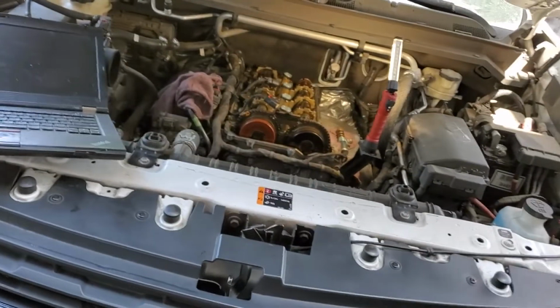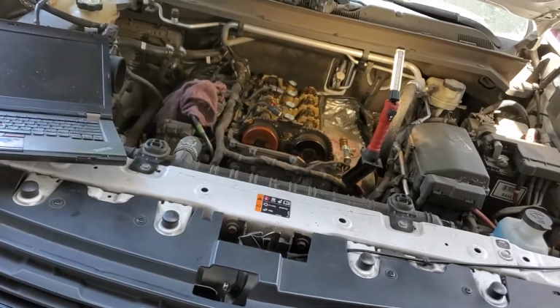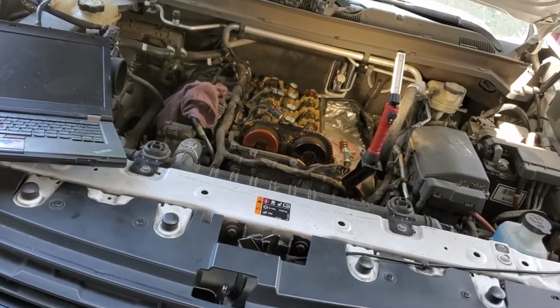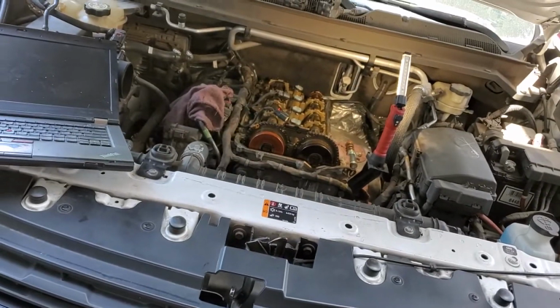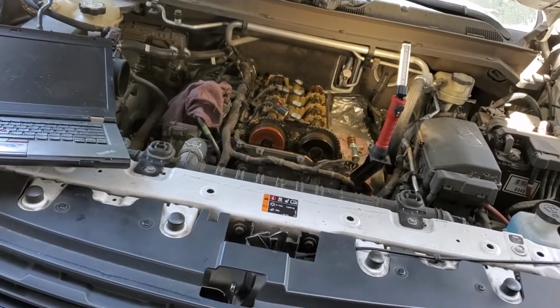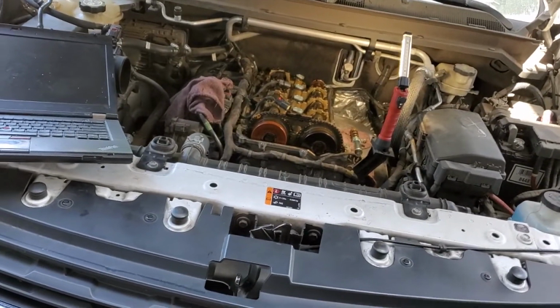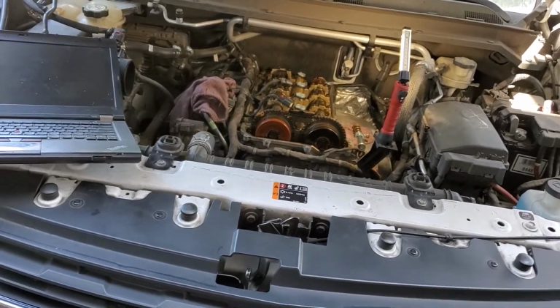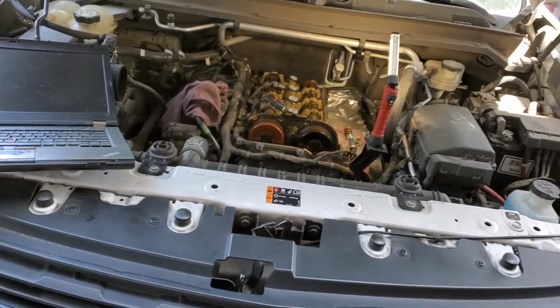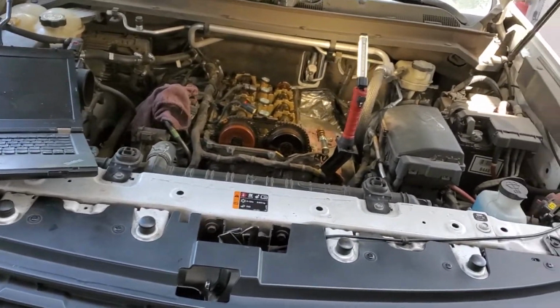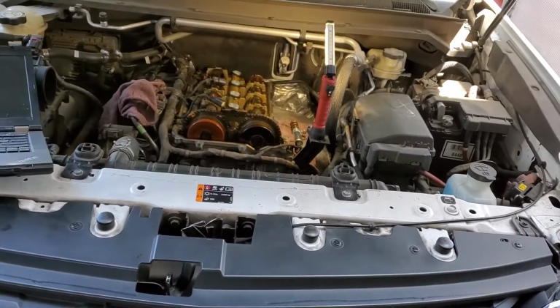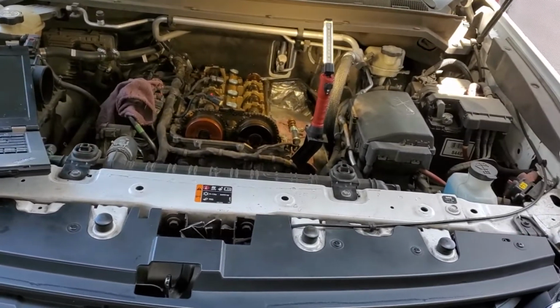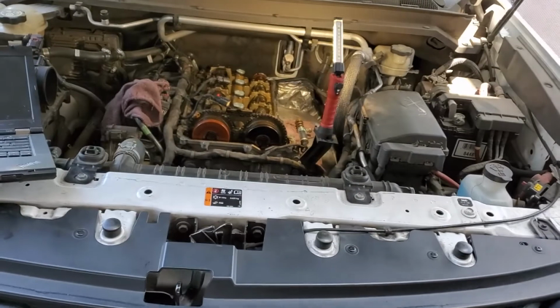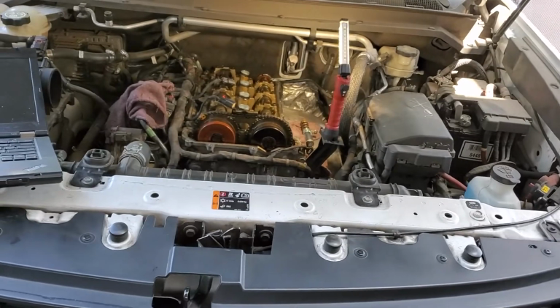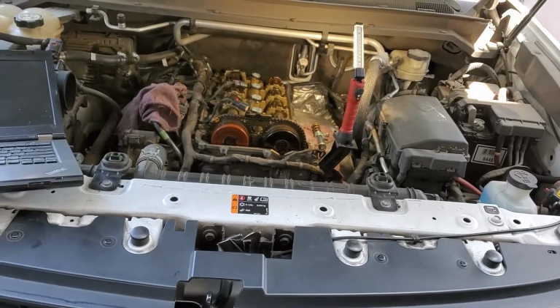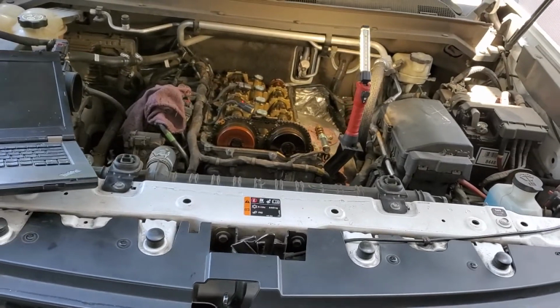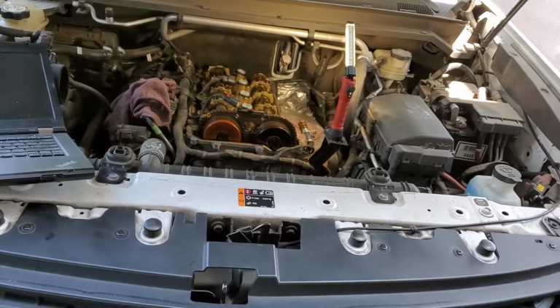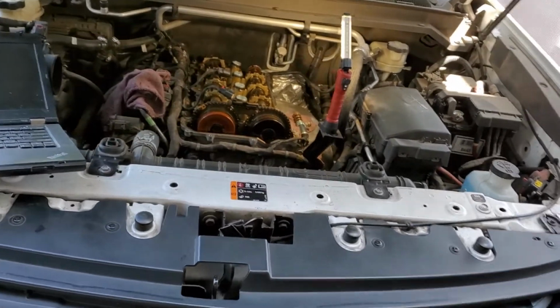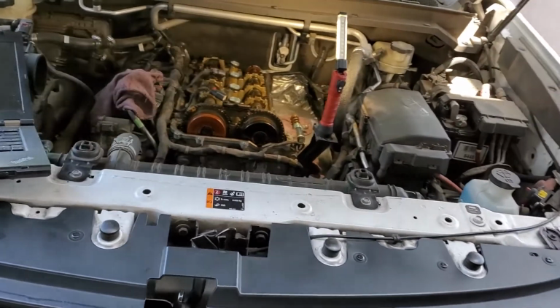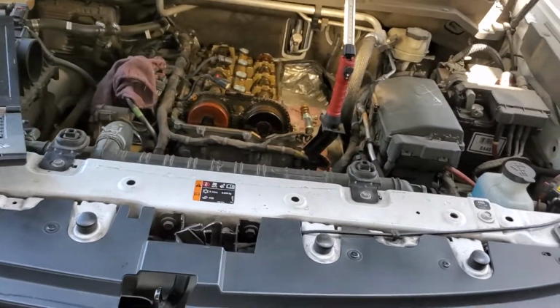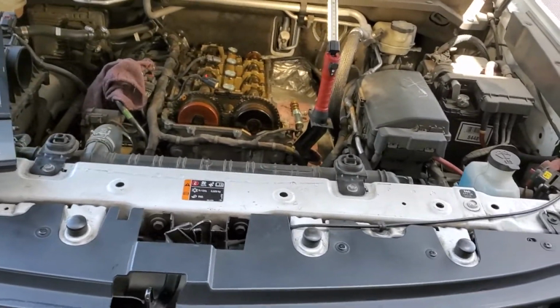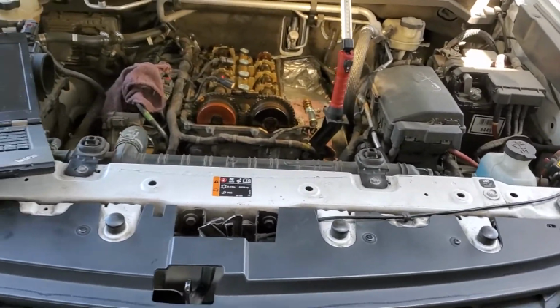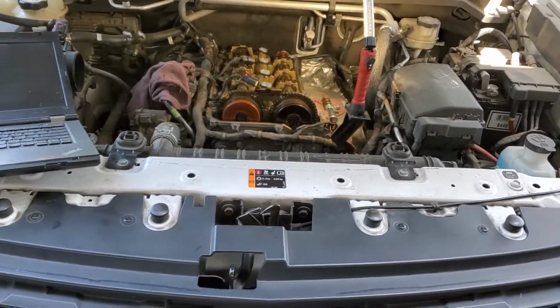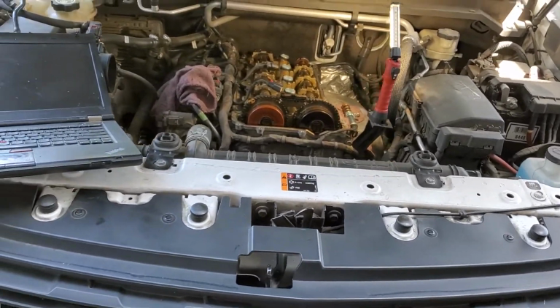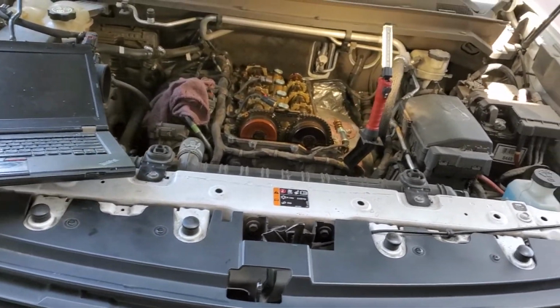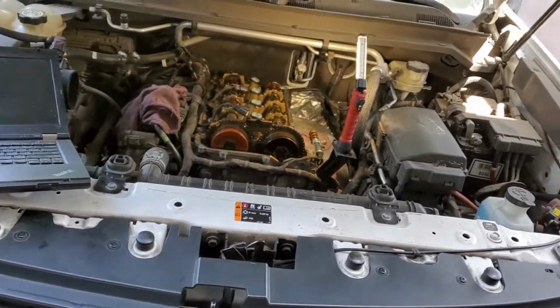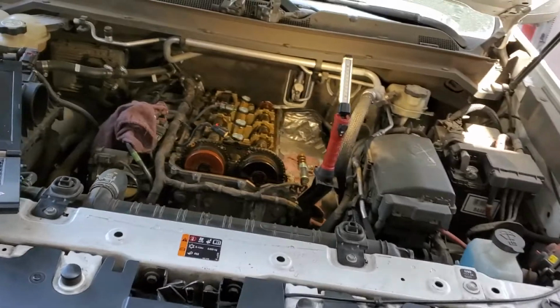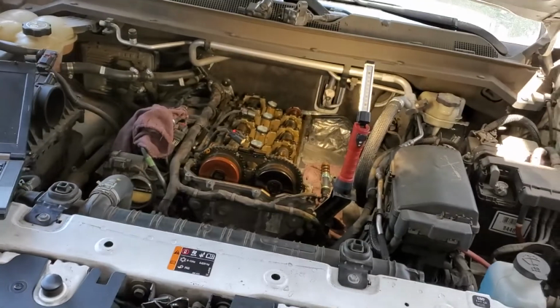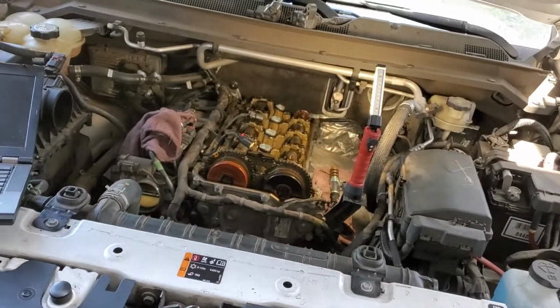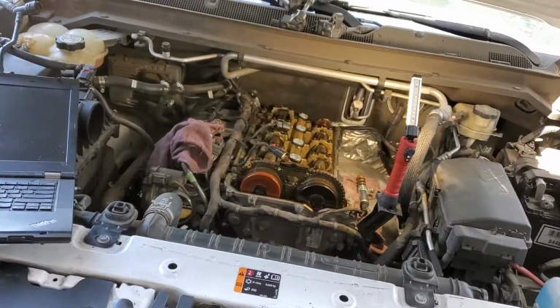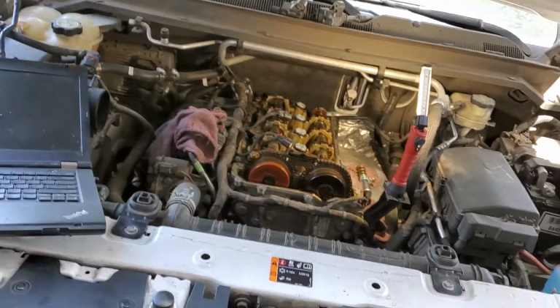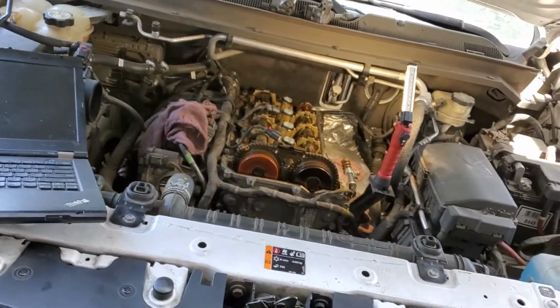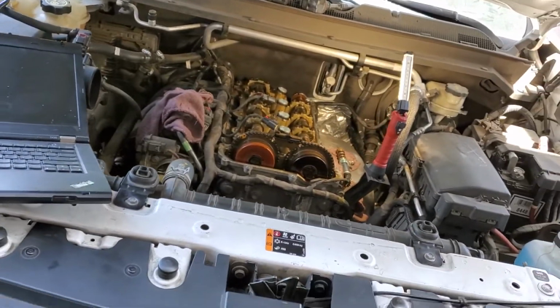It's got the four-banger direct-injected and the customer complained about no brake assist. The pedal got real hard — it was hard for them to stop, though they were able to stop.